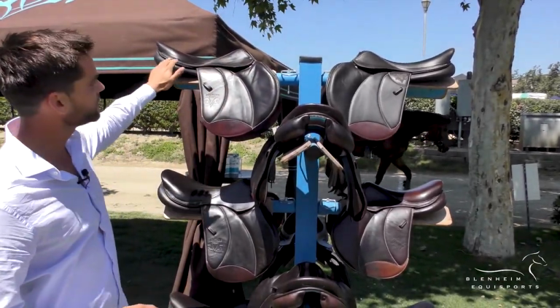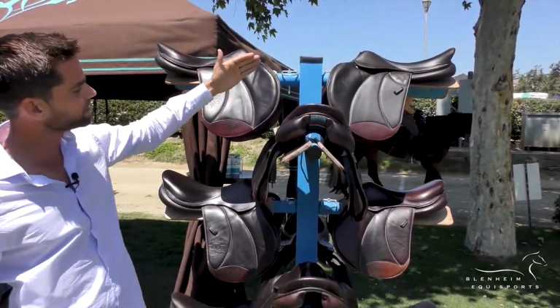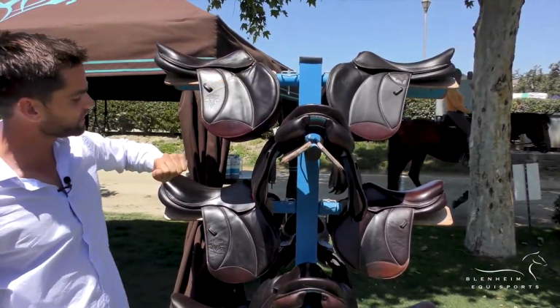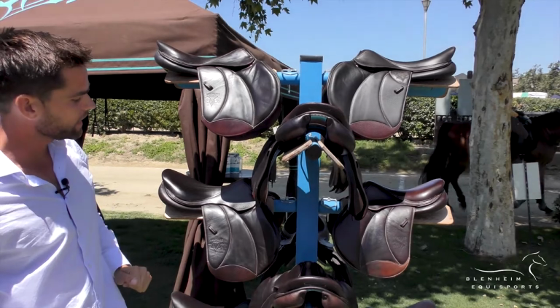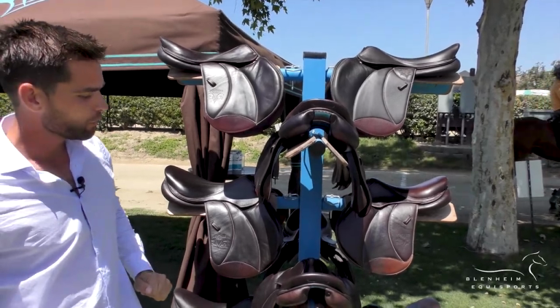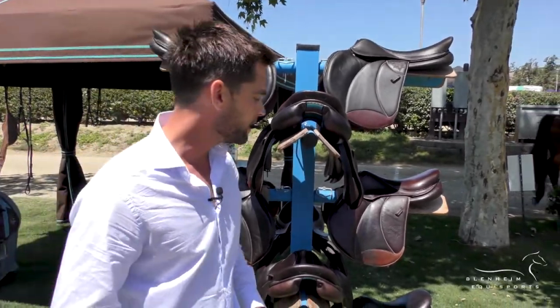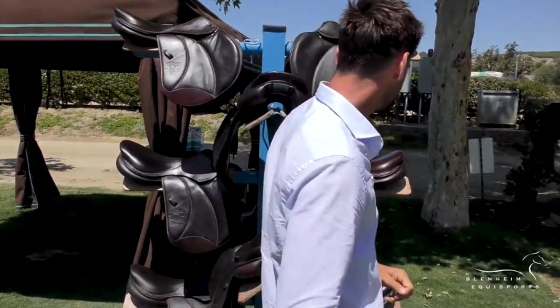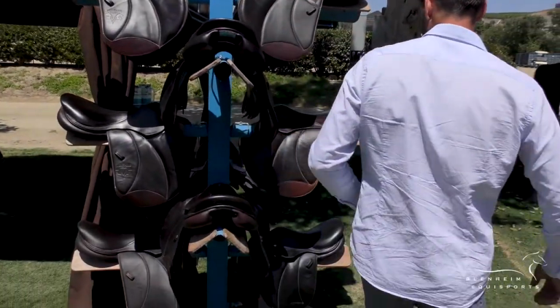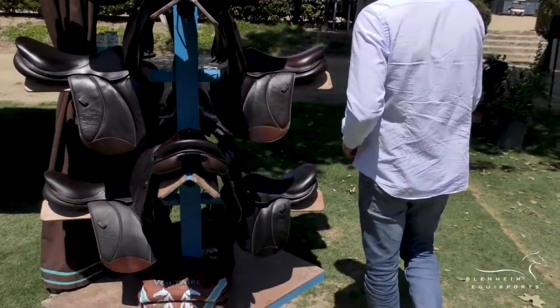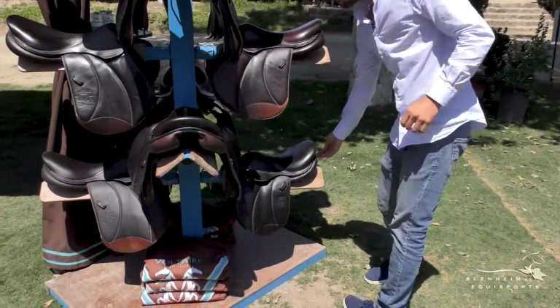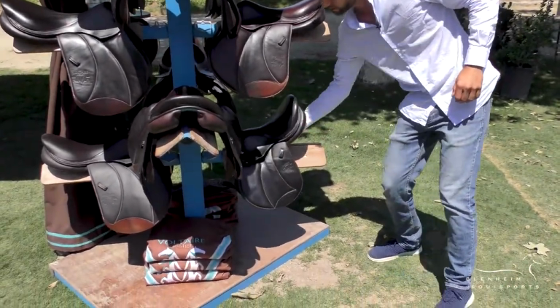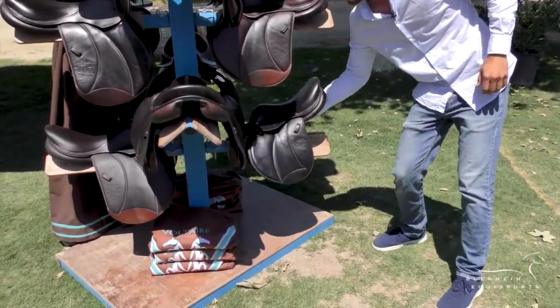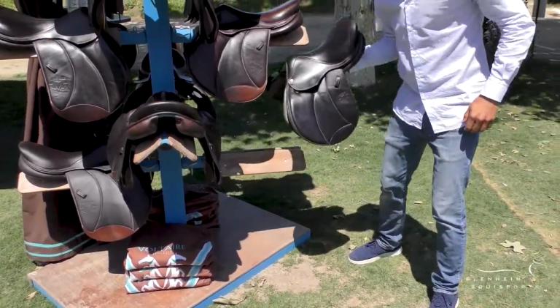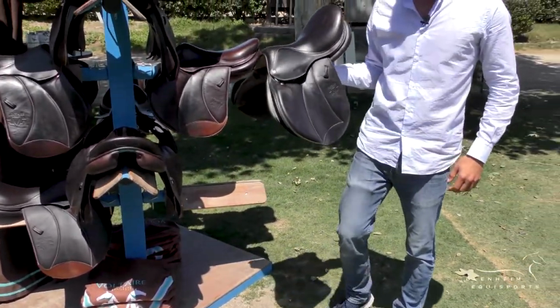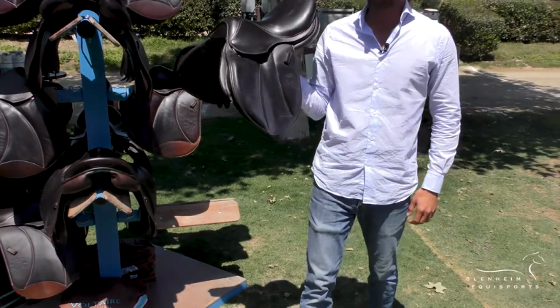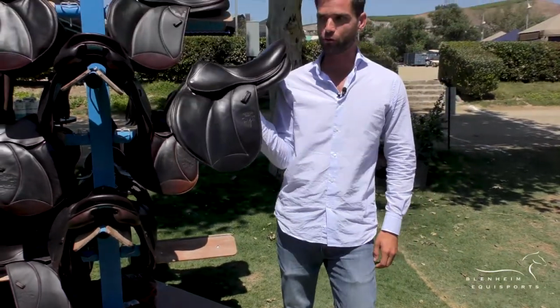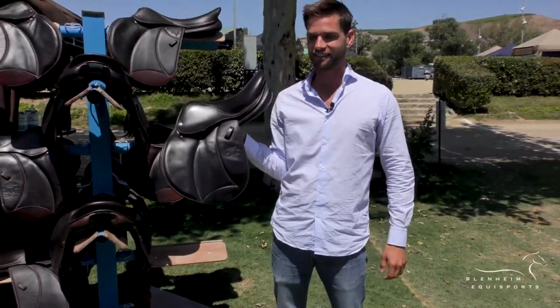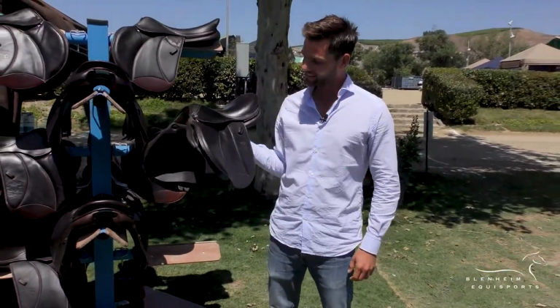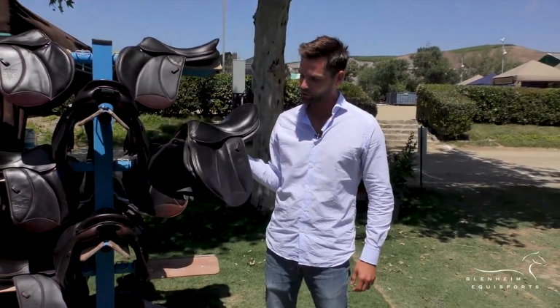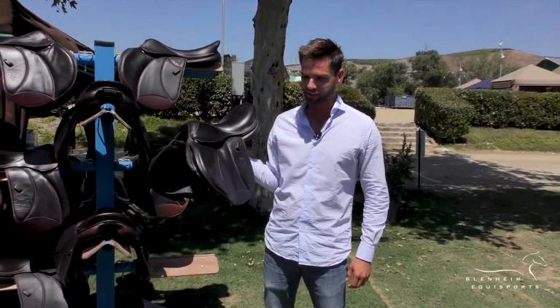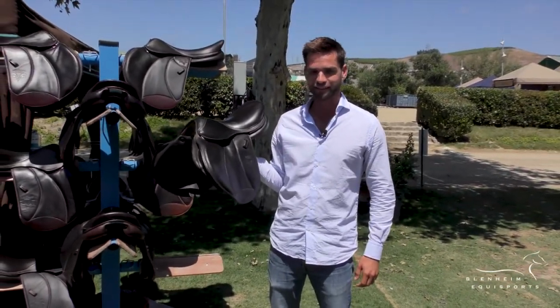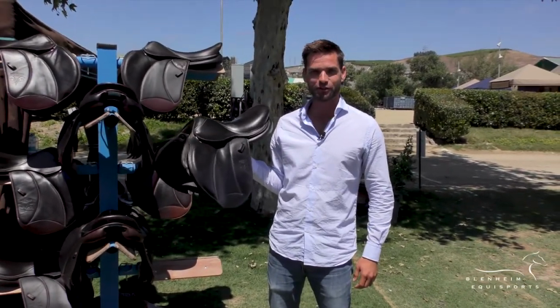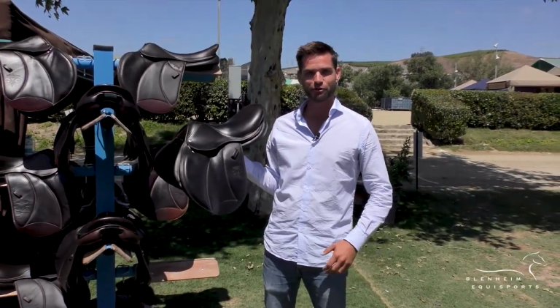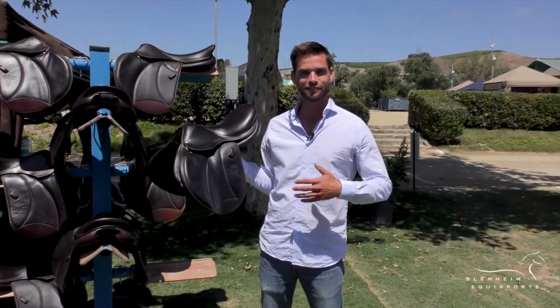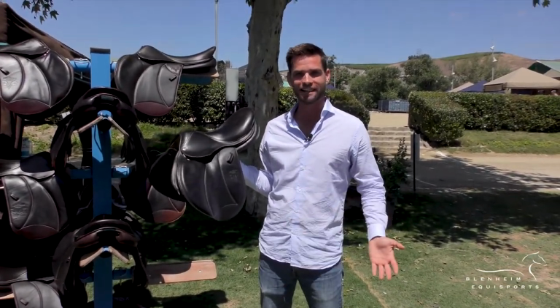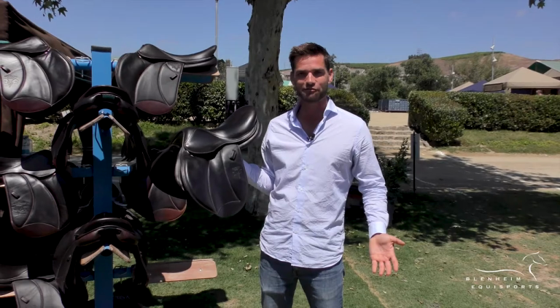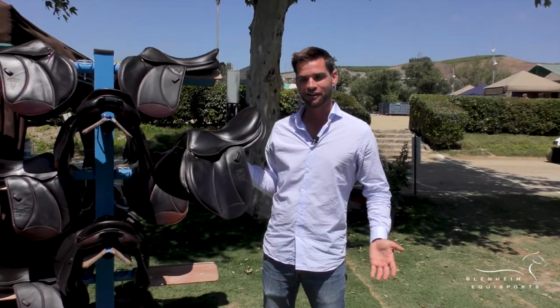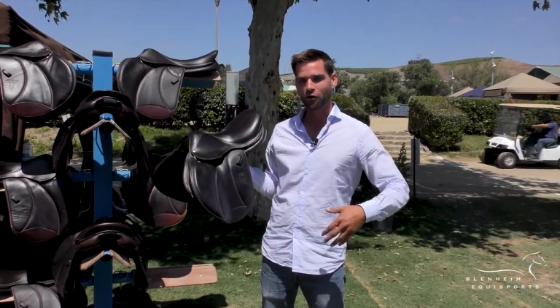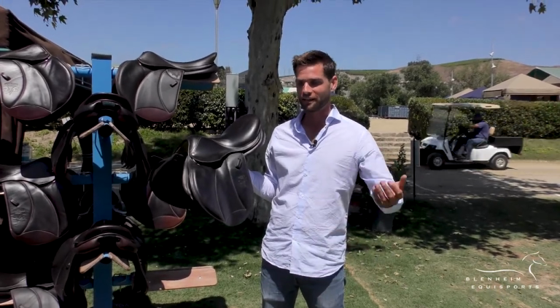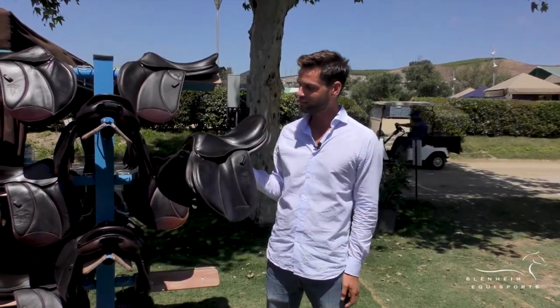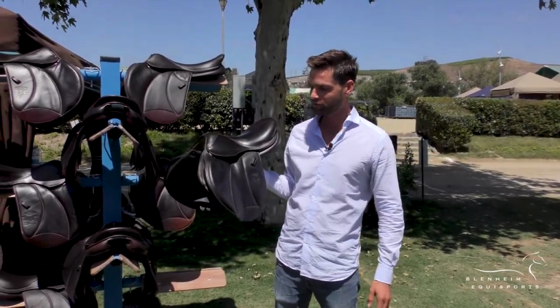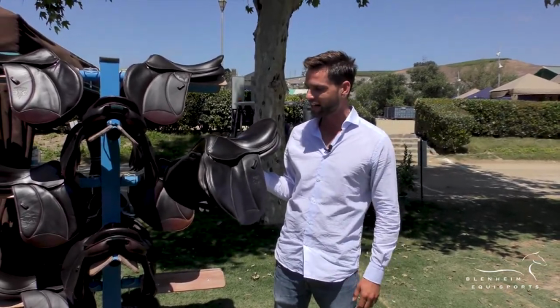So half deep seat, deeper seat. For the little ones, you have the Welly. It's very cute. It comes from size 13 and a half all the way to size 15 and a half.